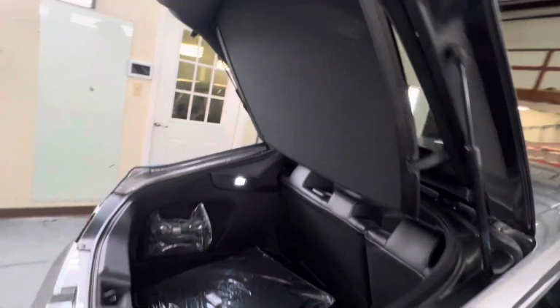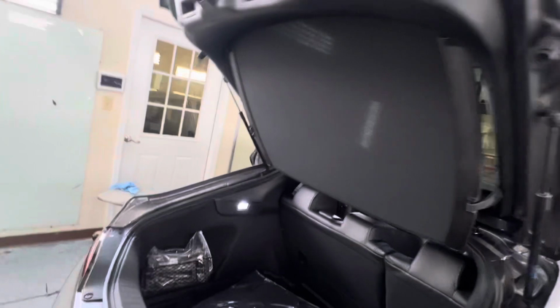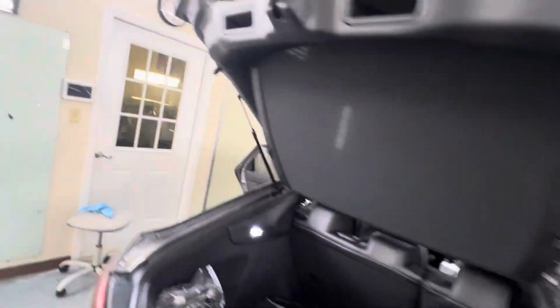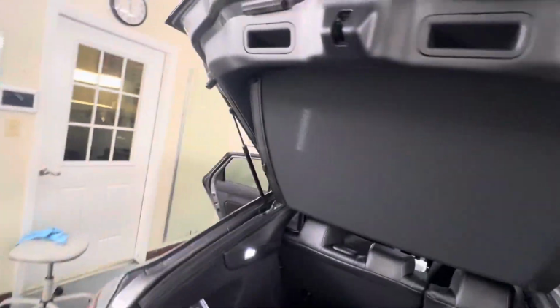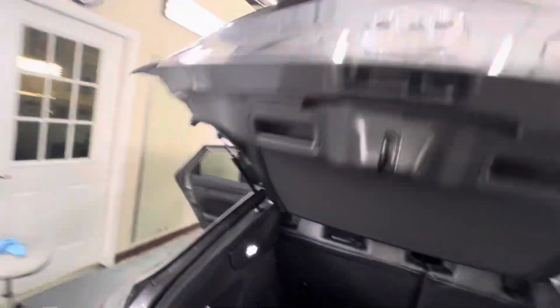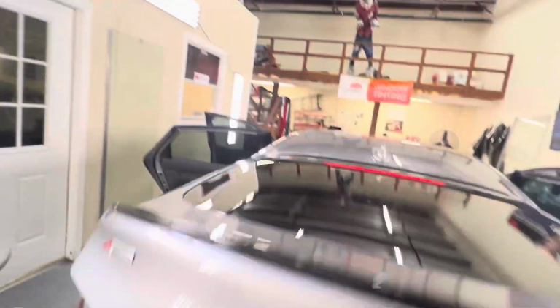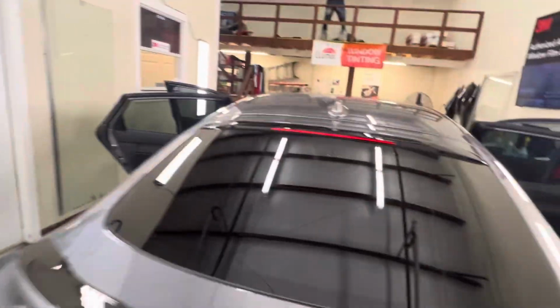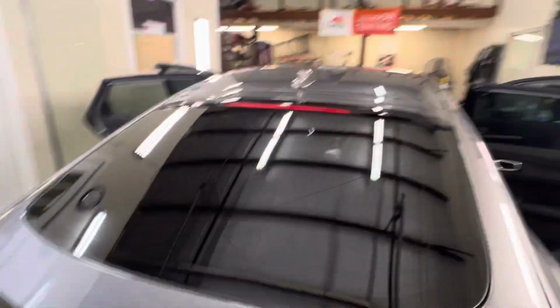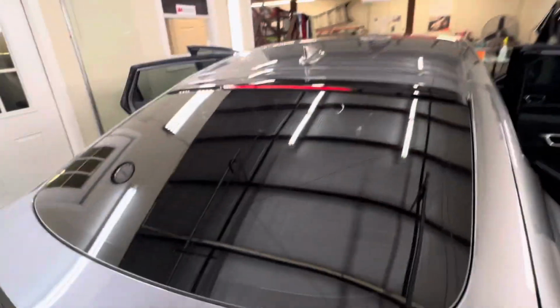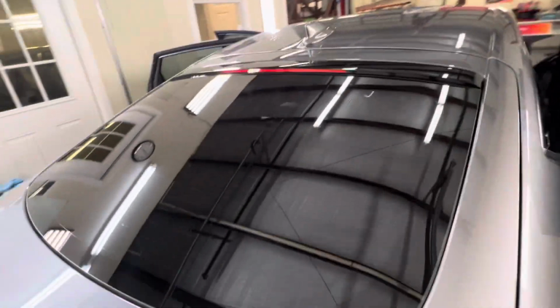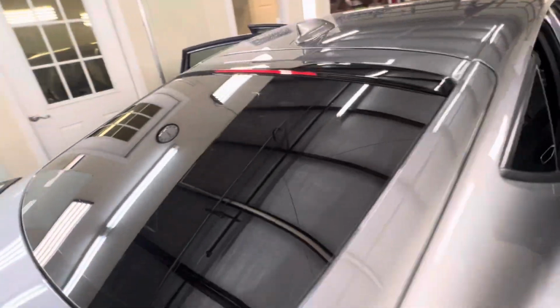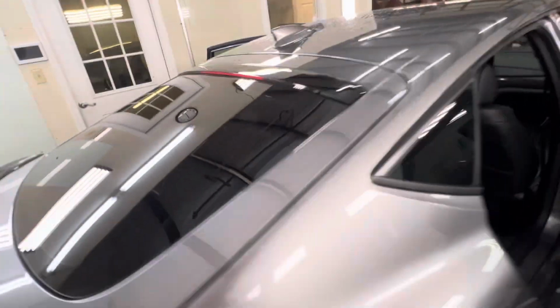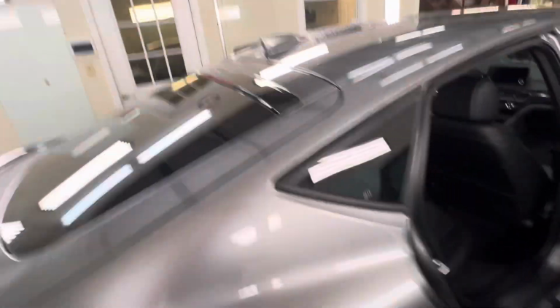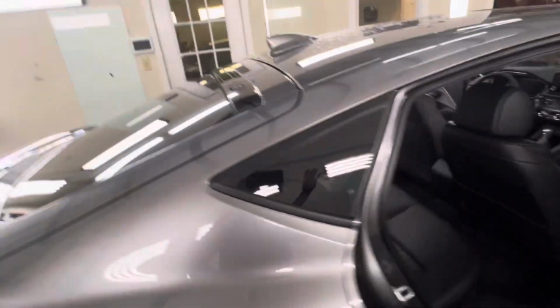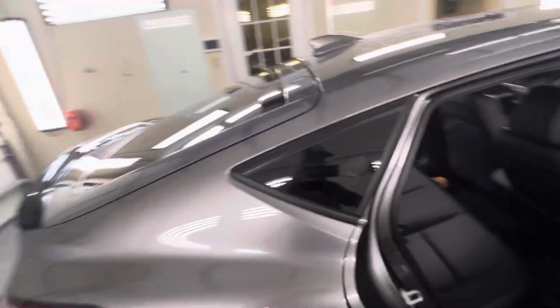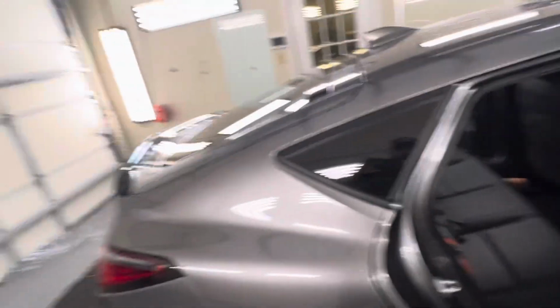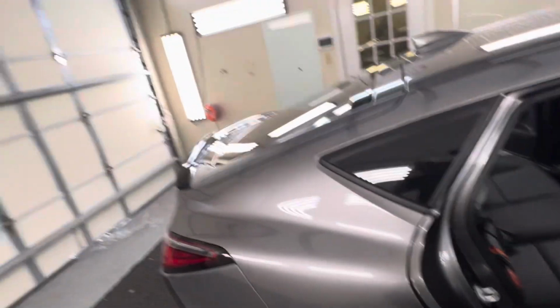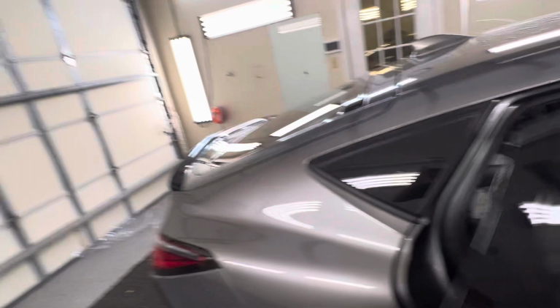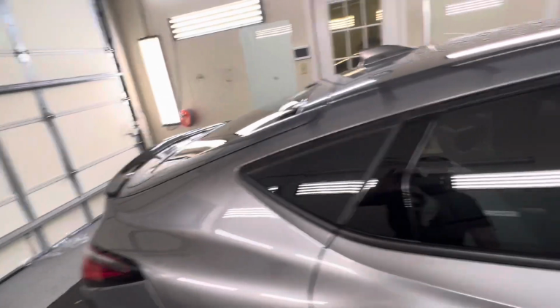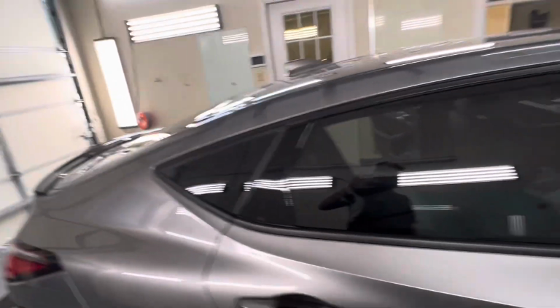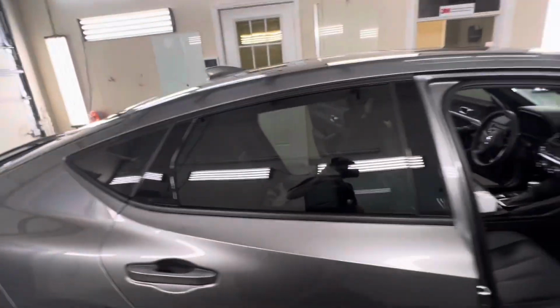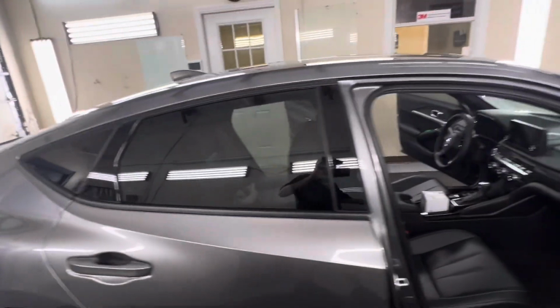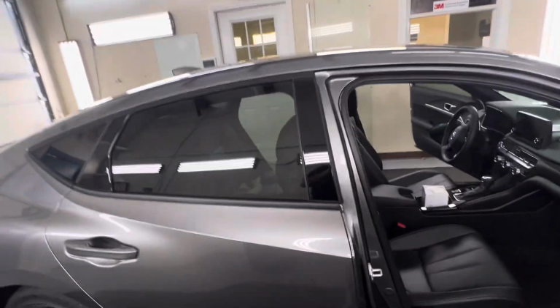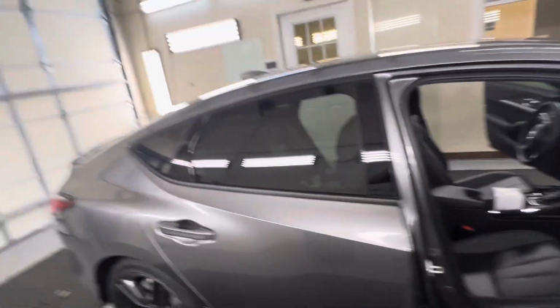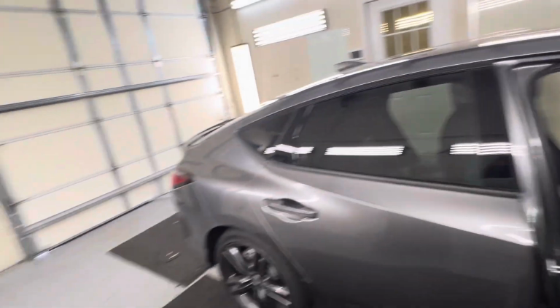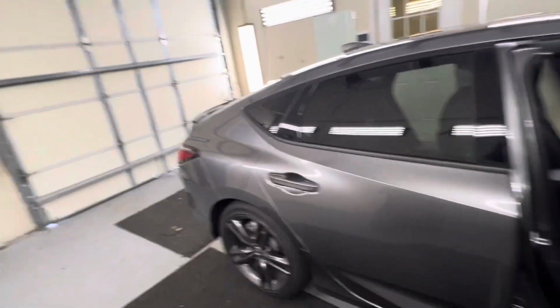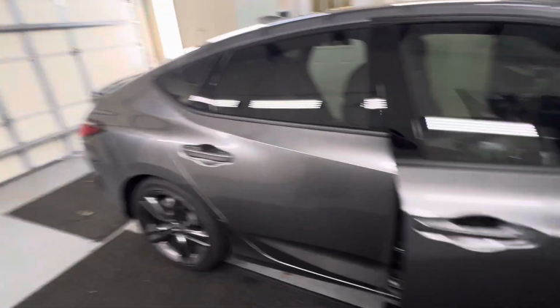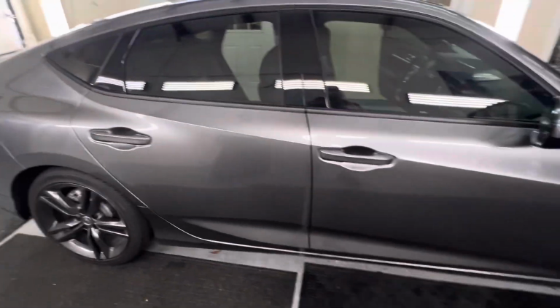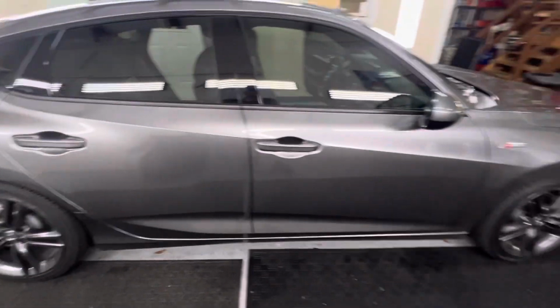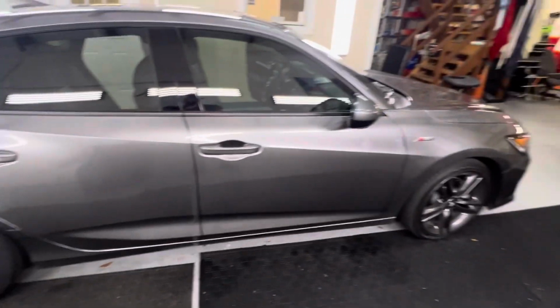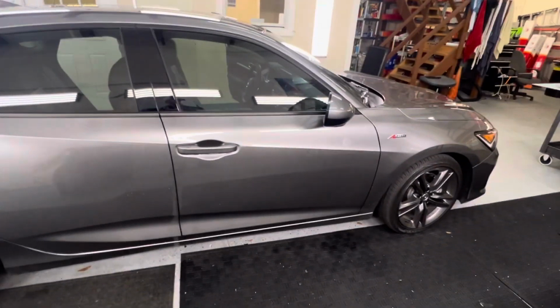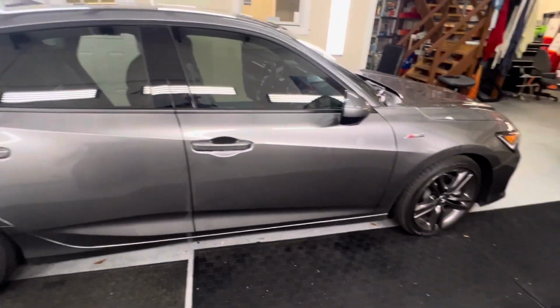It looks great. Car looks good. Got the back window in one piece — it's a hatchback. Four-door Integra, not like the two-door Integras of the past. Looks really nice.